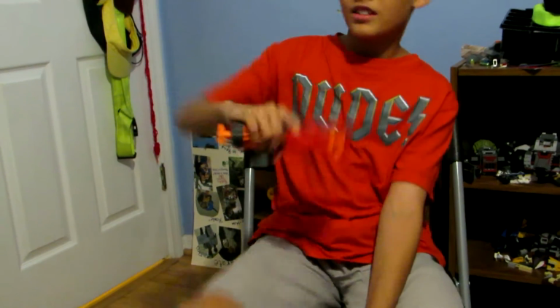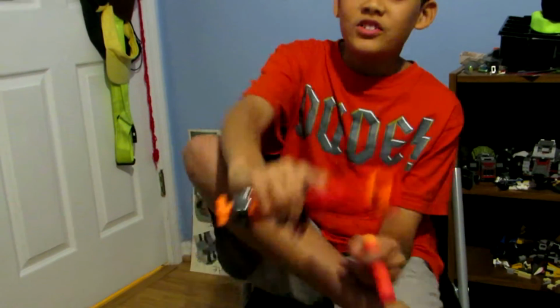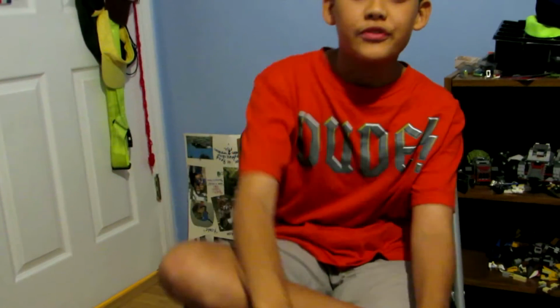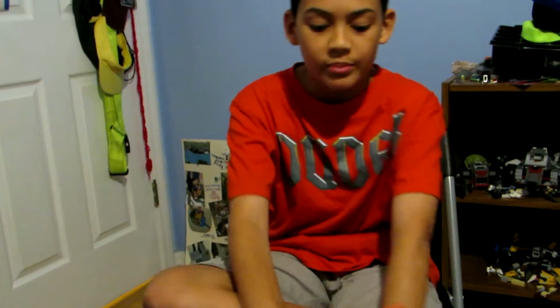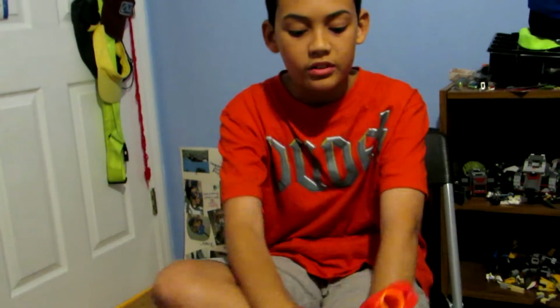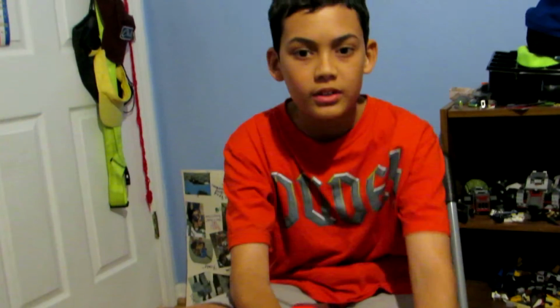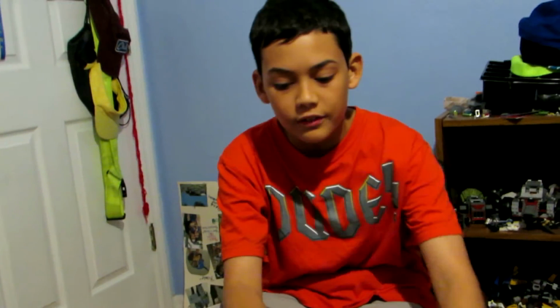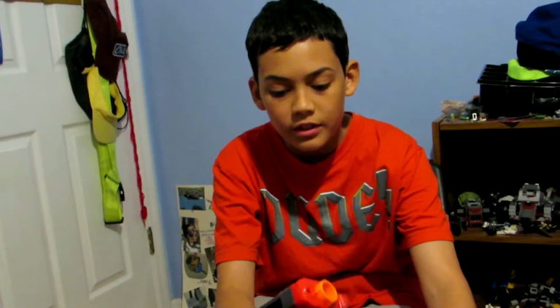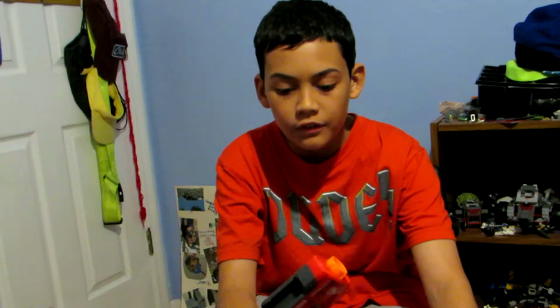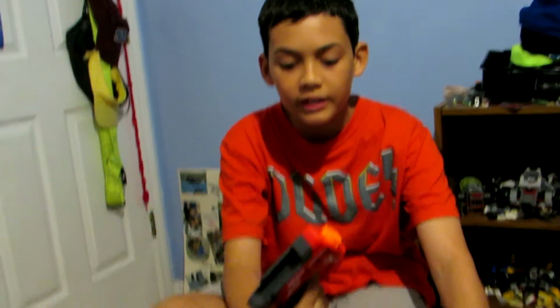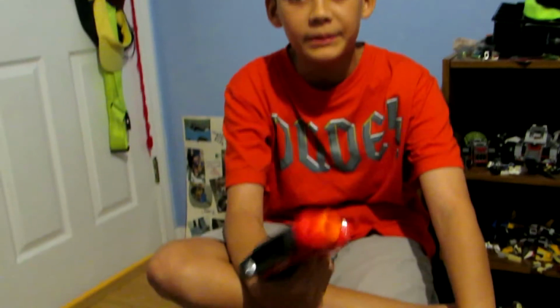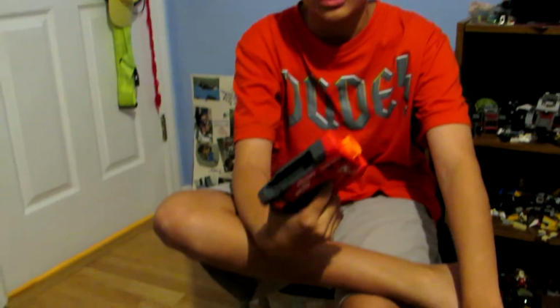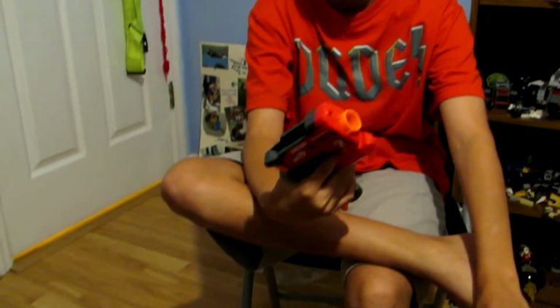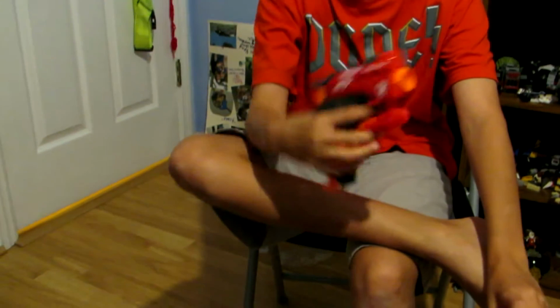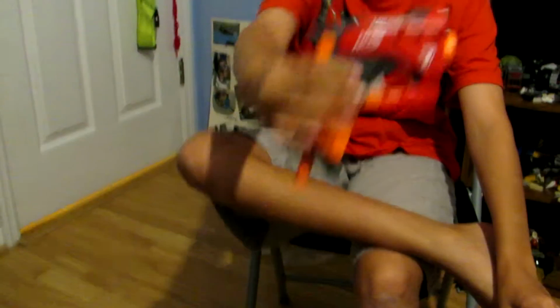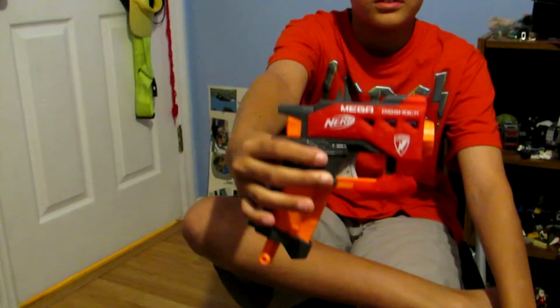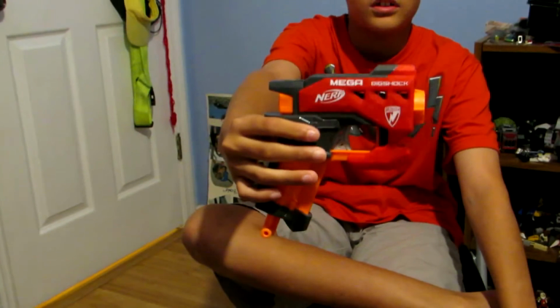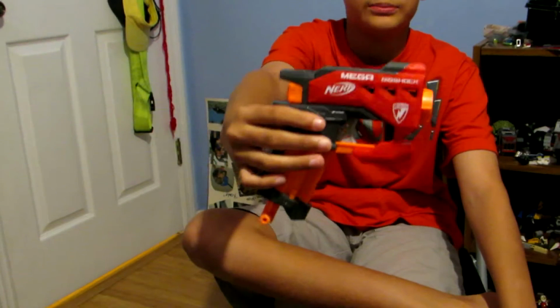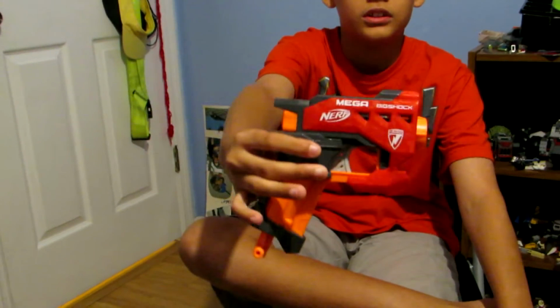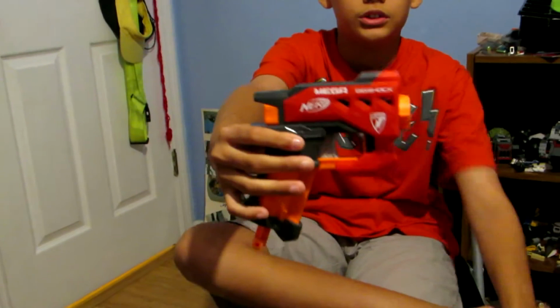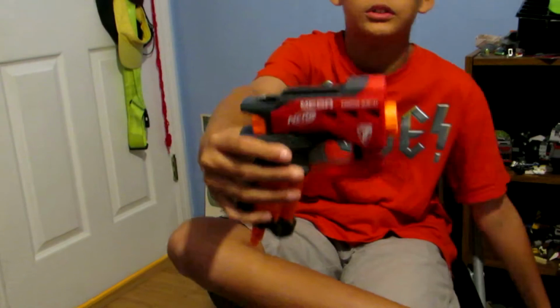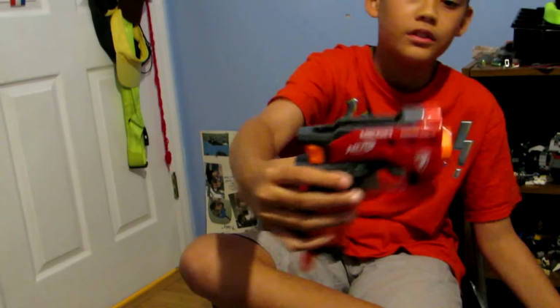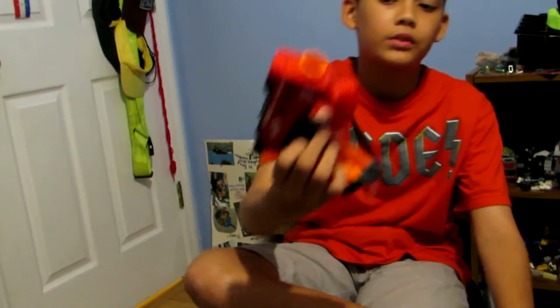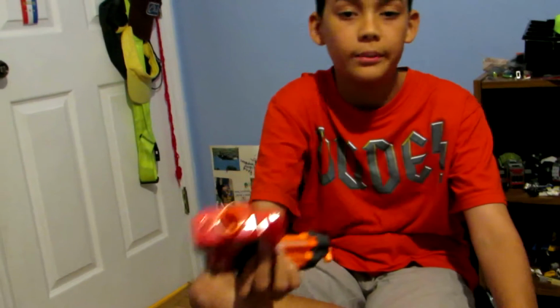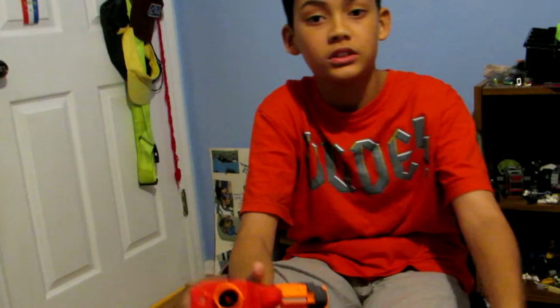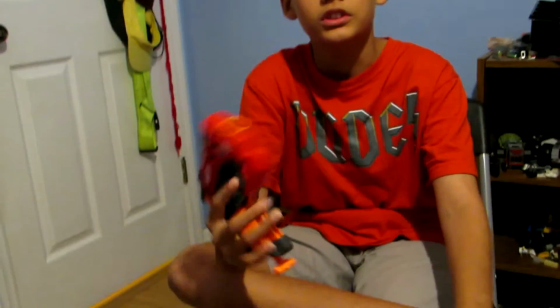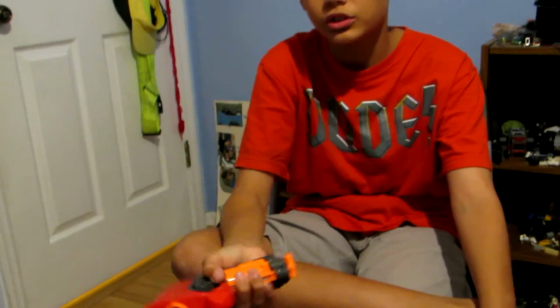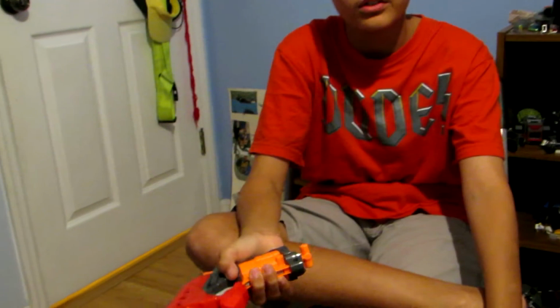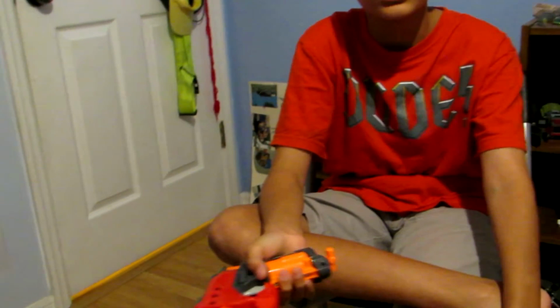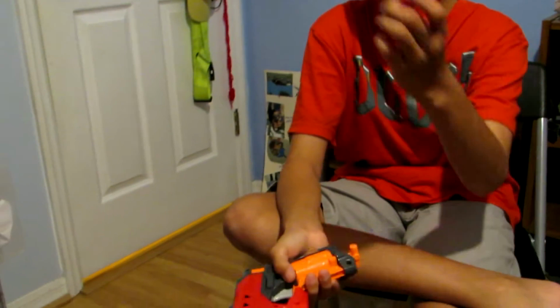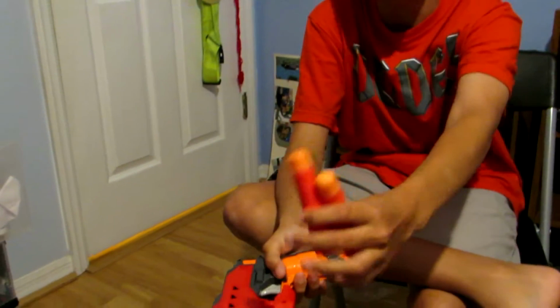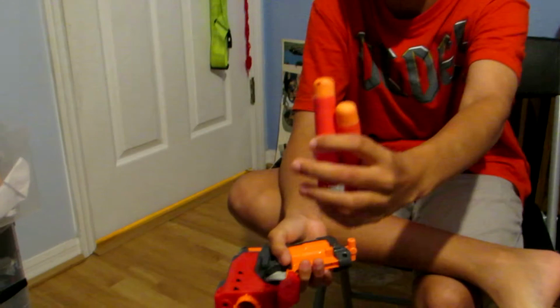Hey, this is Elijah from Nerf Bros and today we're doing a review on the Nerf Mega Big Shock. Here it is — it has some details I'm showing you here. What comes in the box: there's an instruction manual of course, and two Mega Darts.